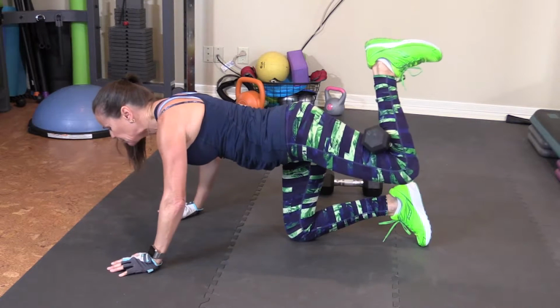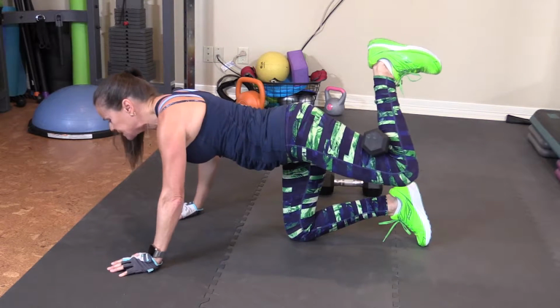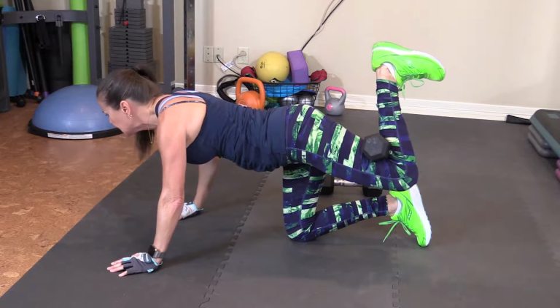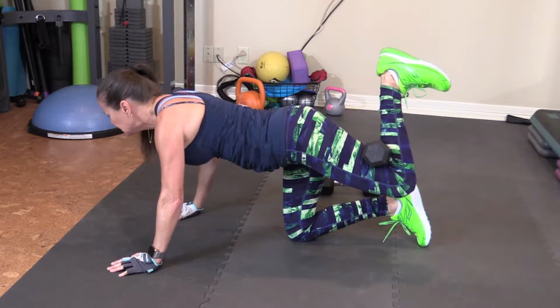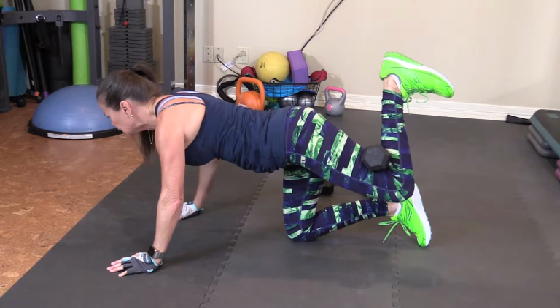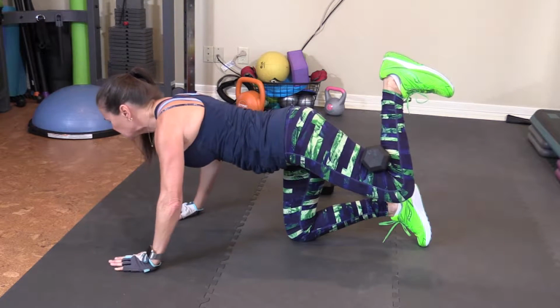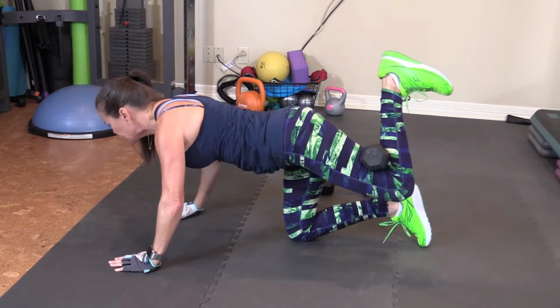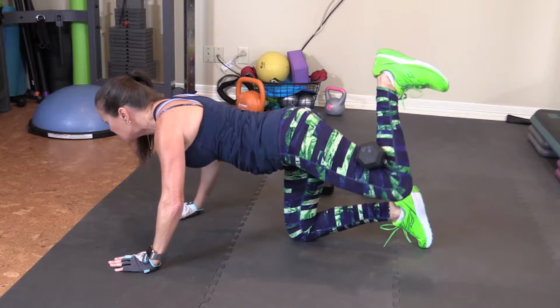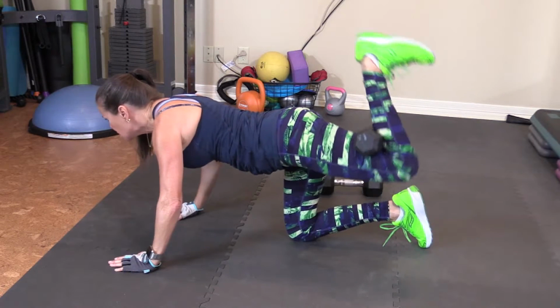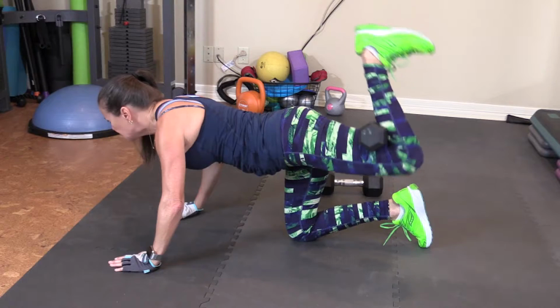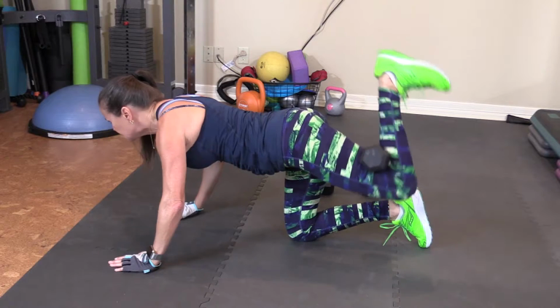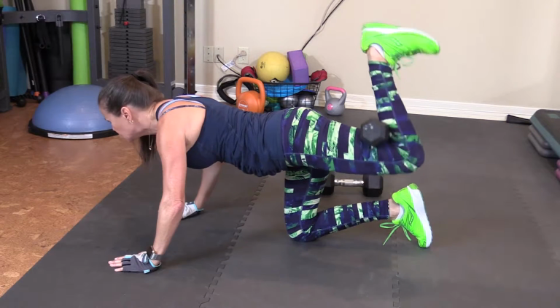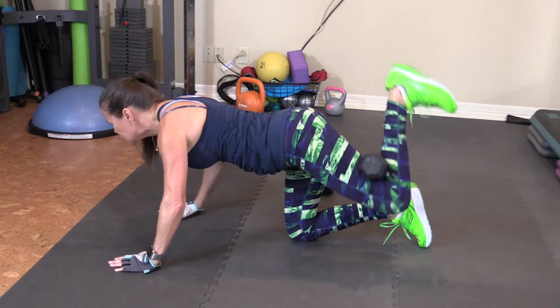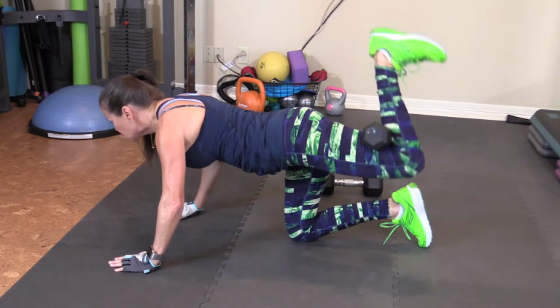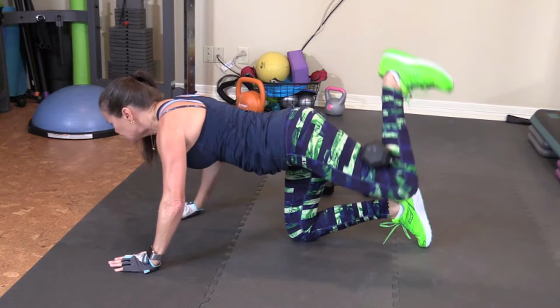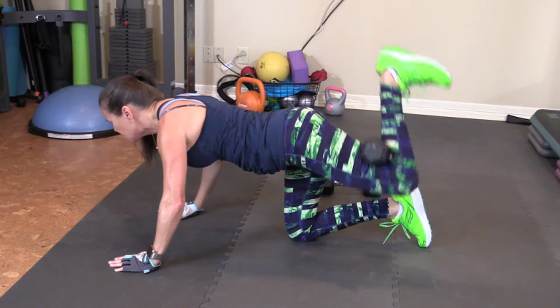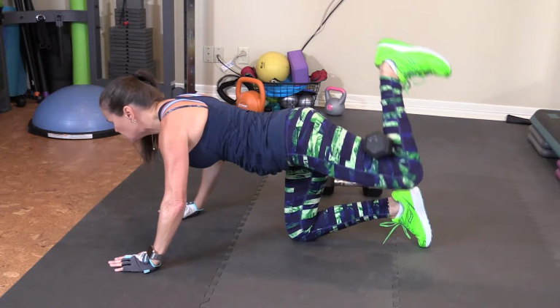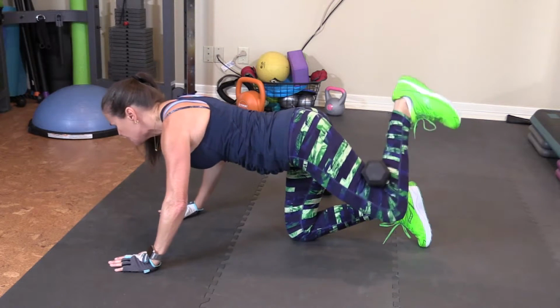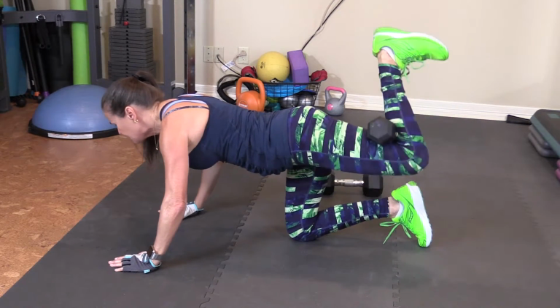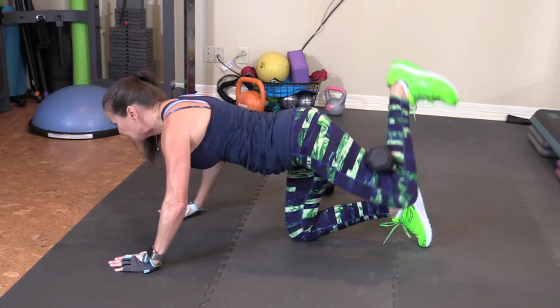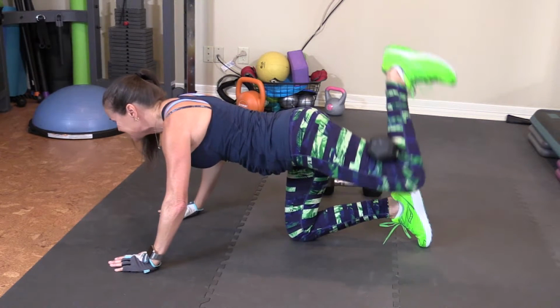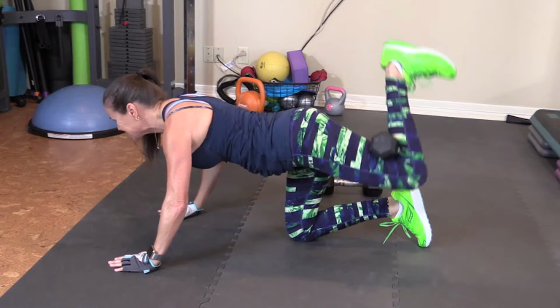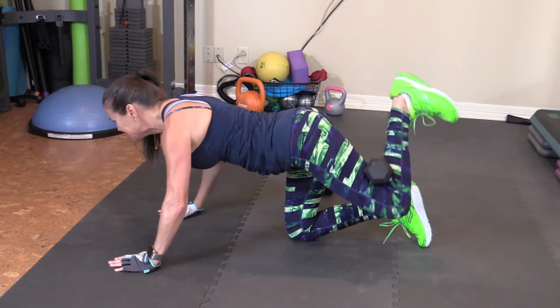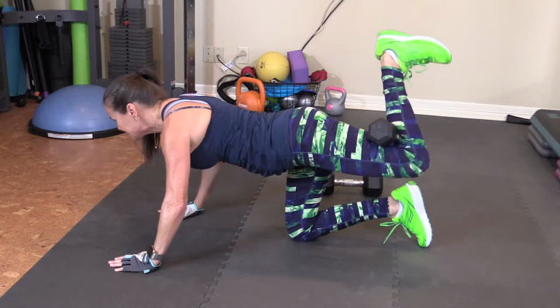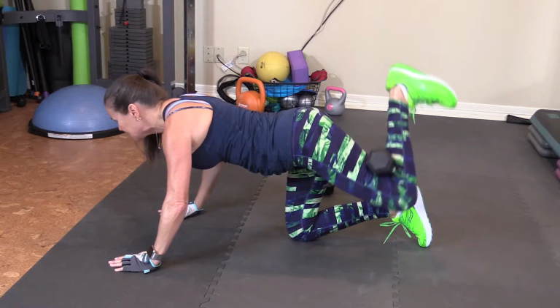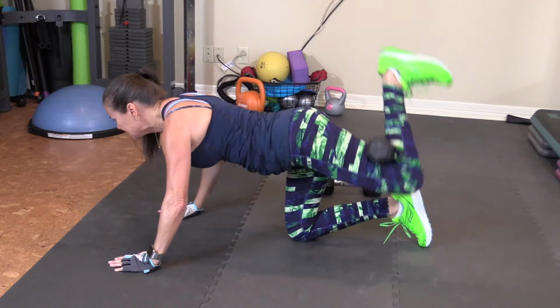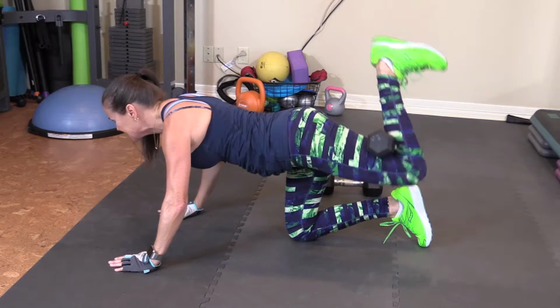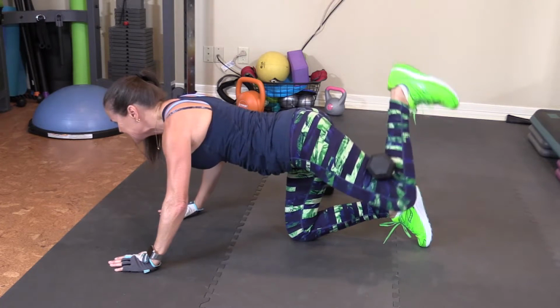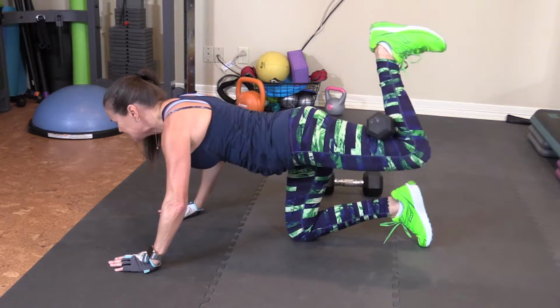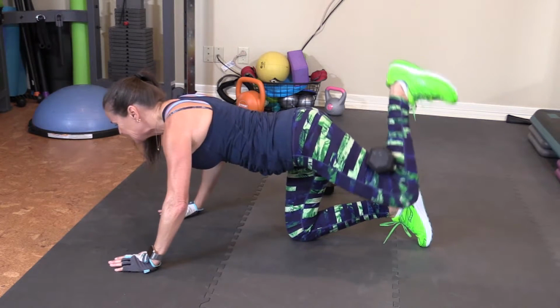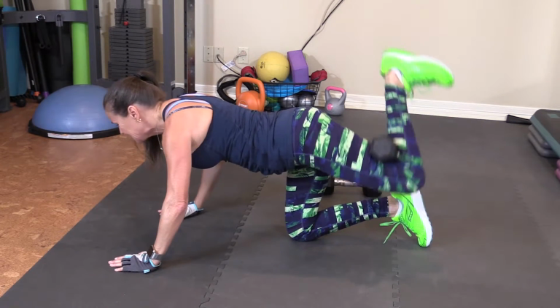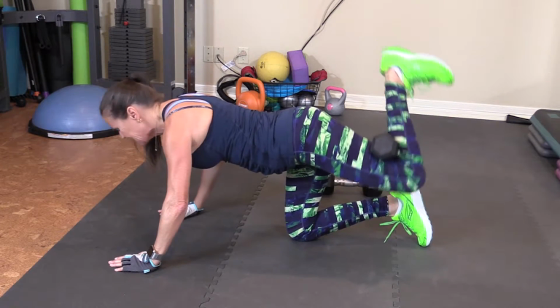Little presses. Heel first — push it up. 1, 2, 3, 4, 5, 6, 7, 8, 9, 10.